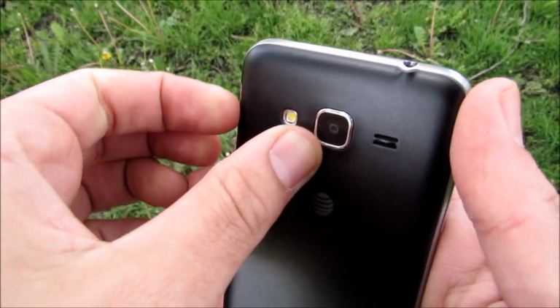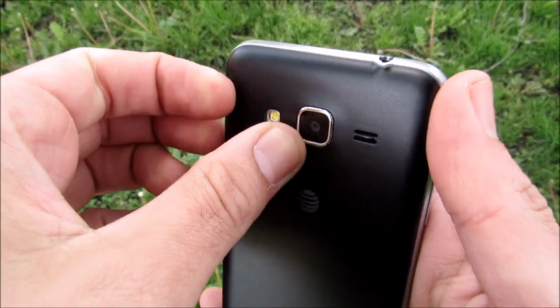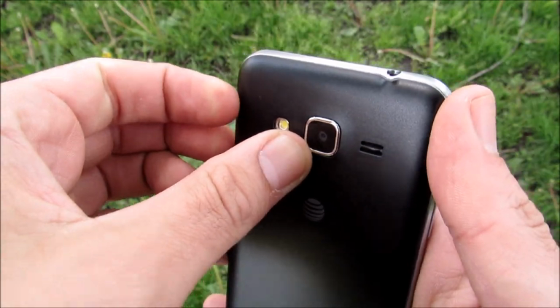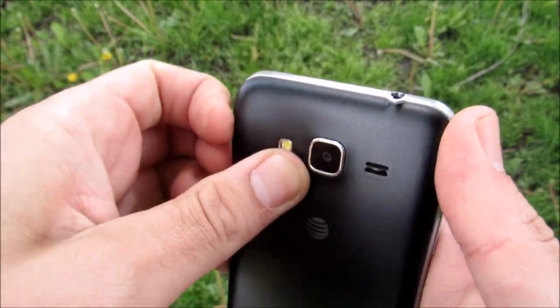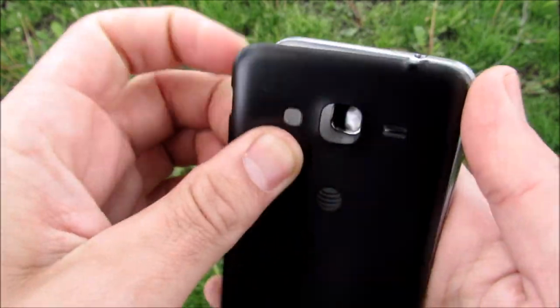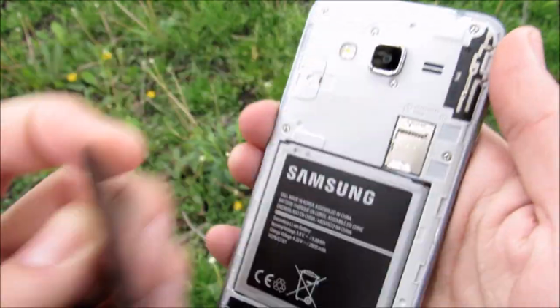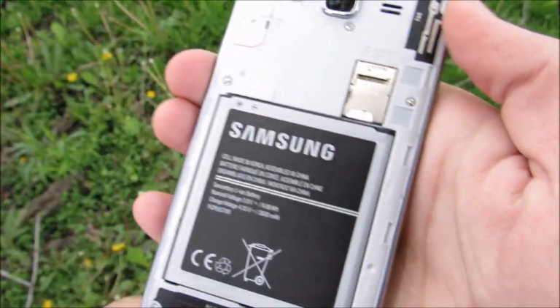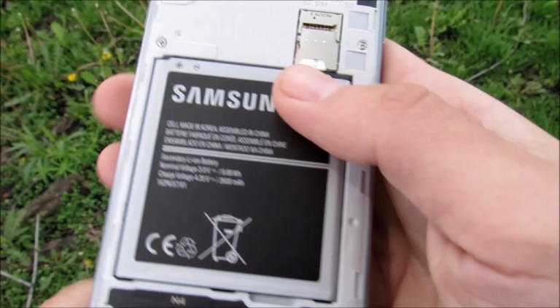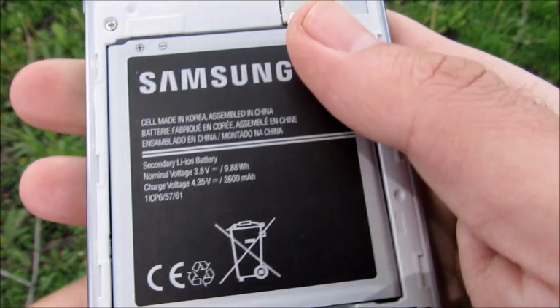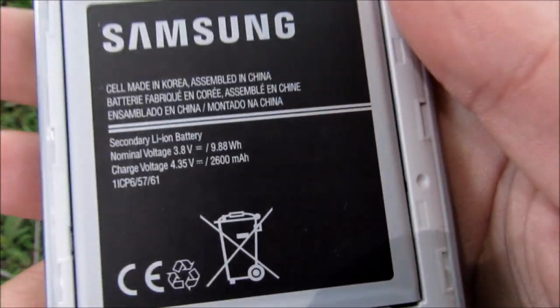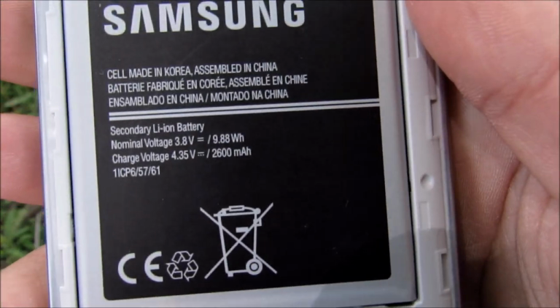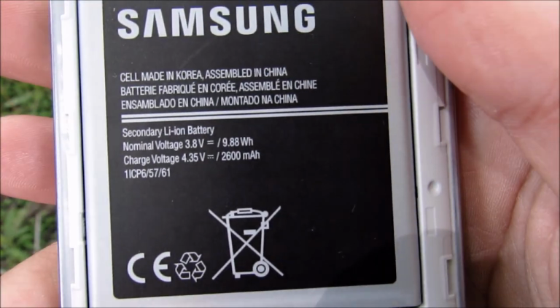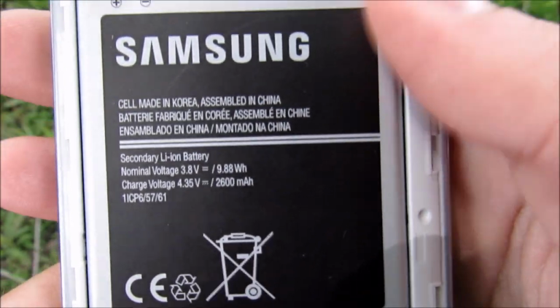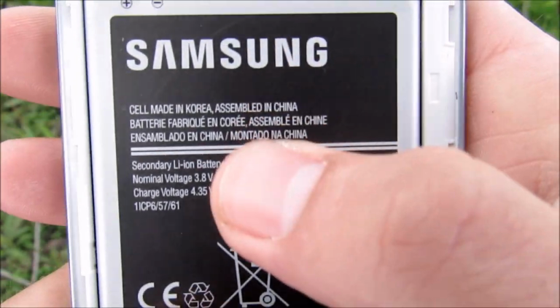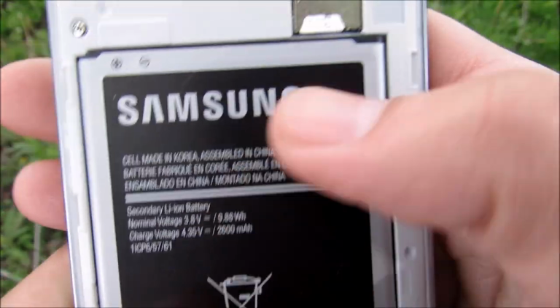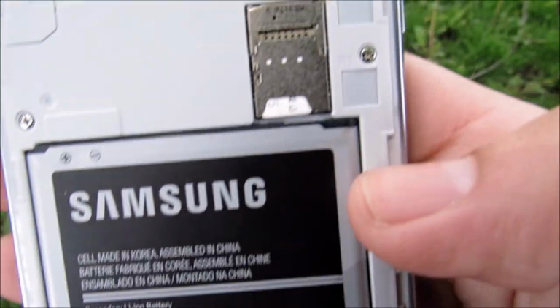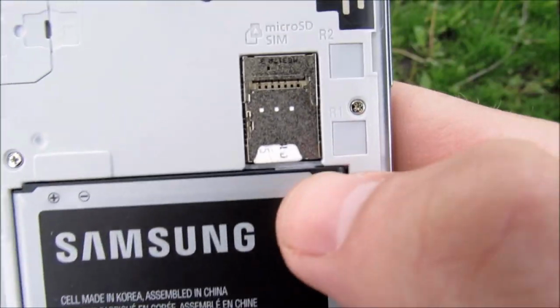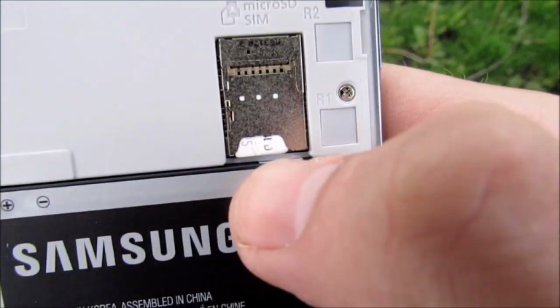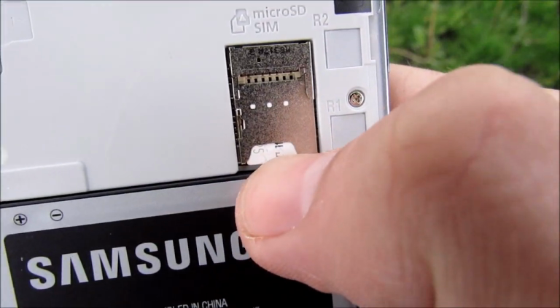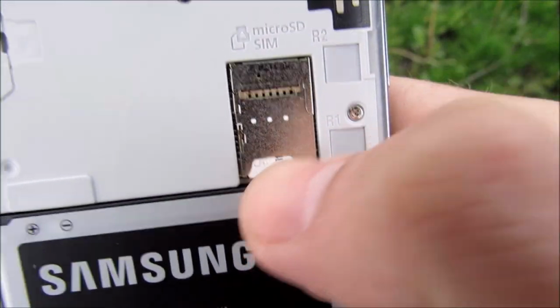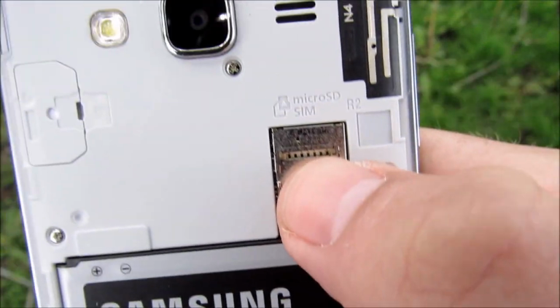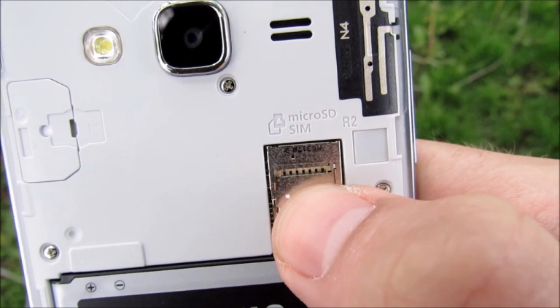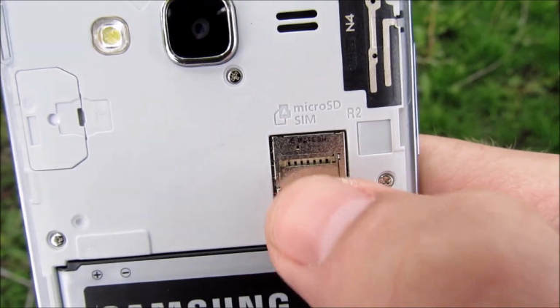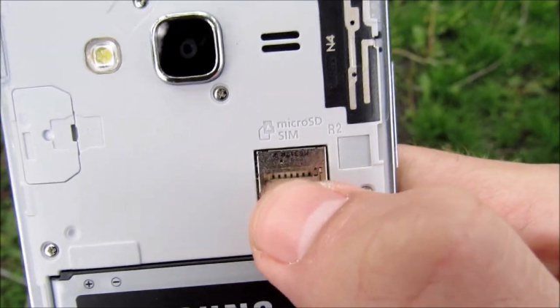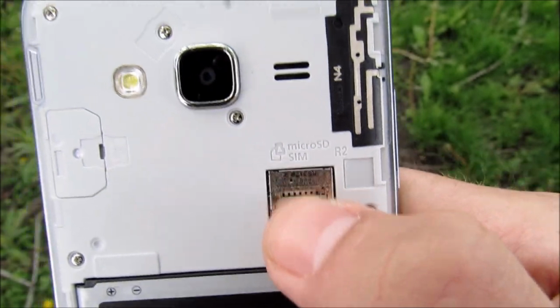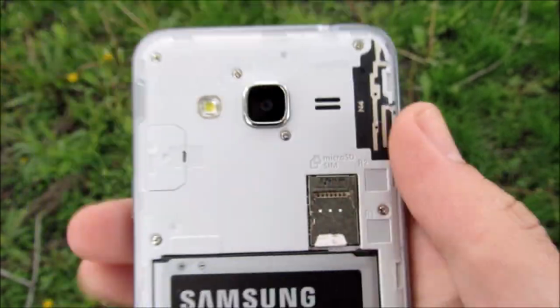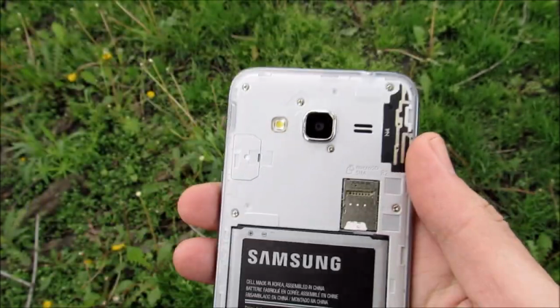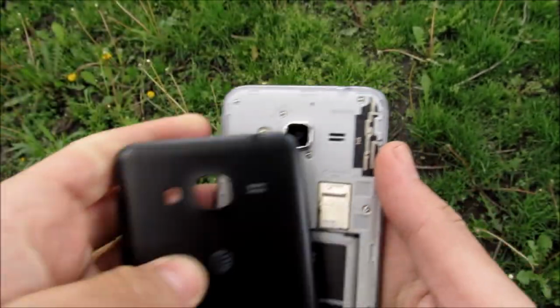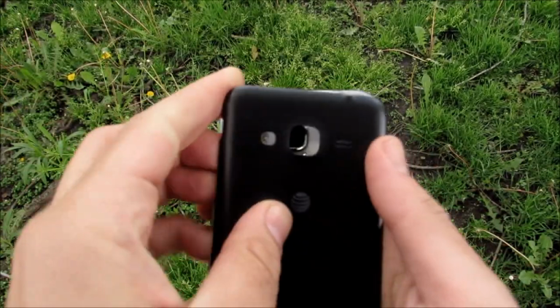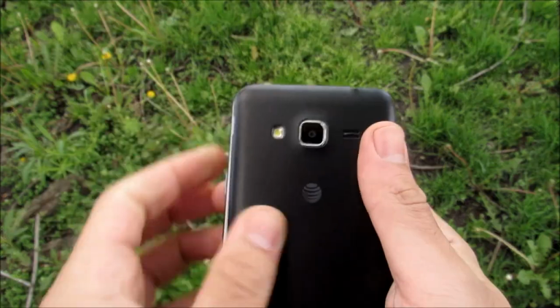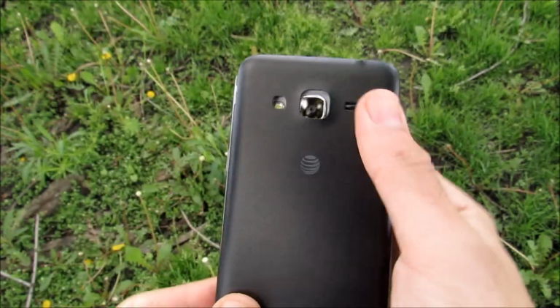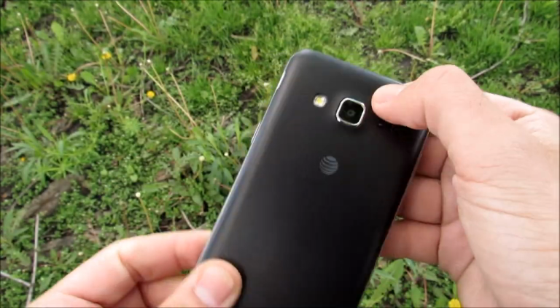Taking off the back of the device, you're going to reveal a 2,600 milliamp-hour battery with a nano-SIM — yes, that's nano-SIM — and an expansion card slot for up to 128 gigabytes.